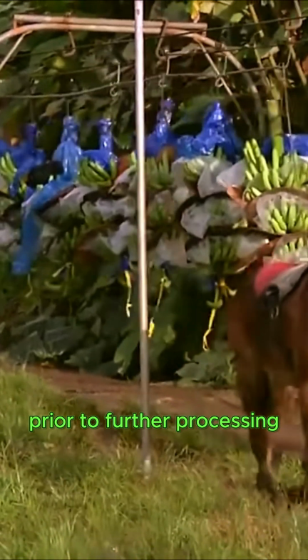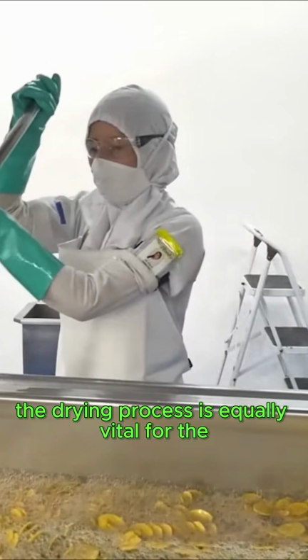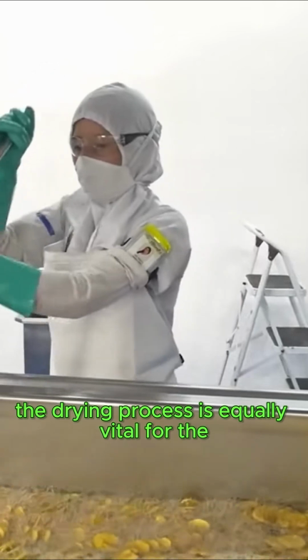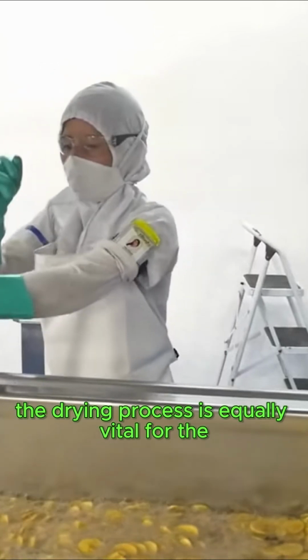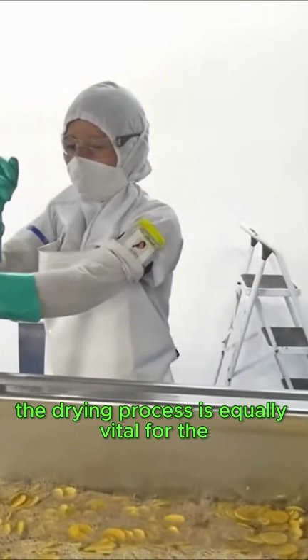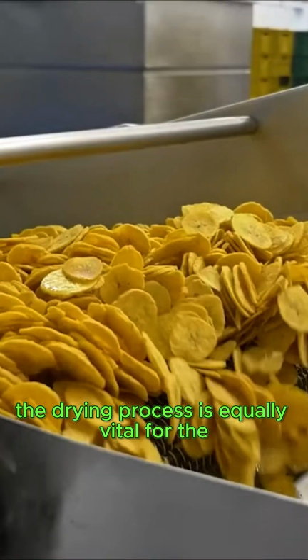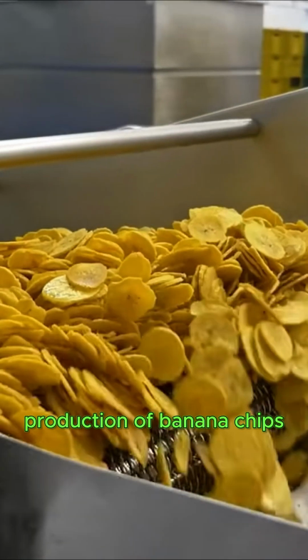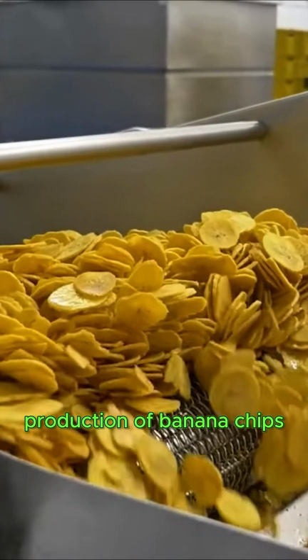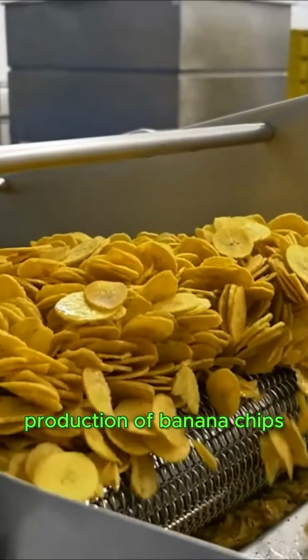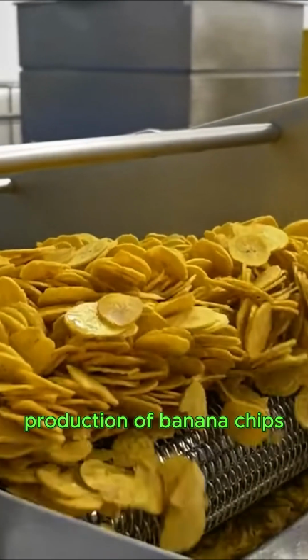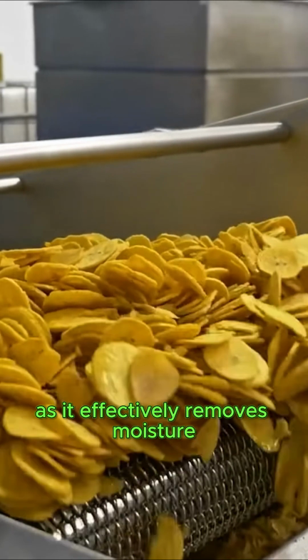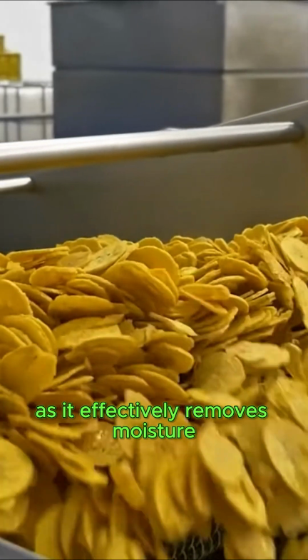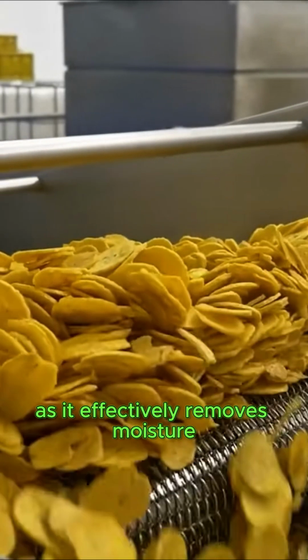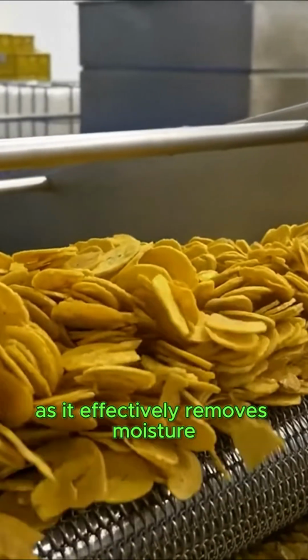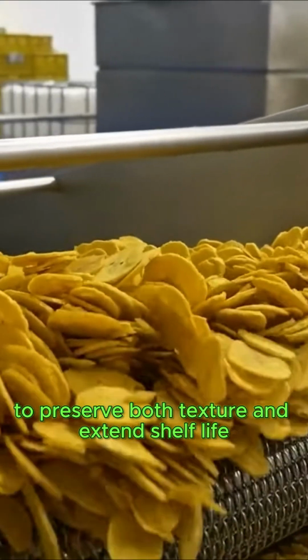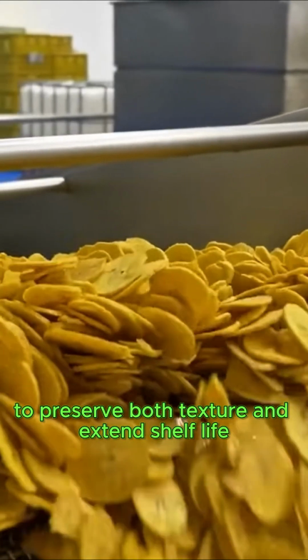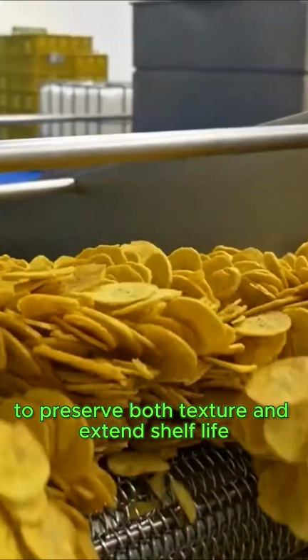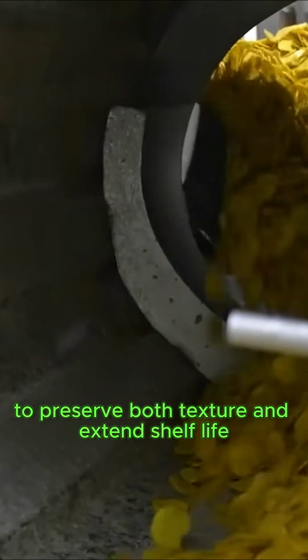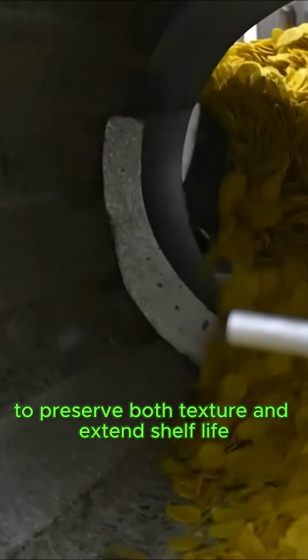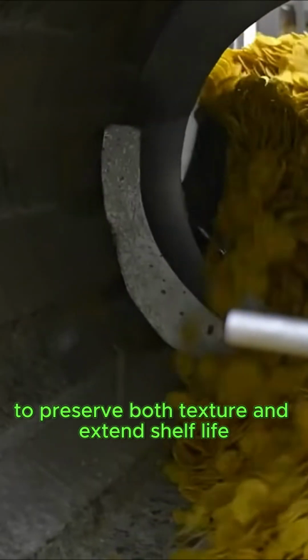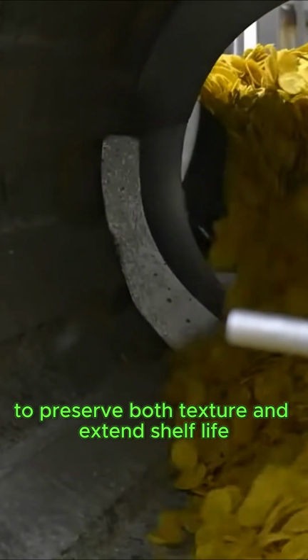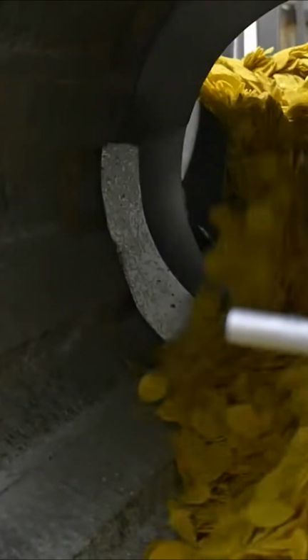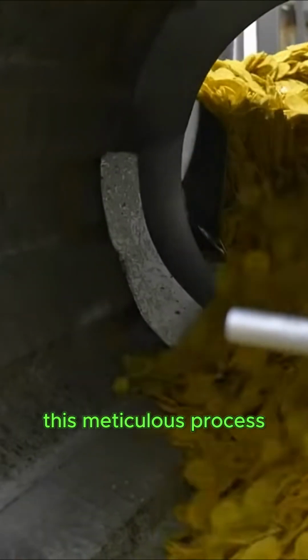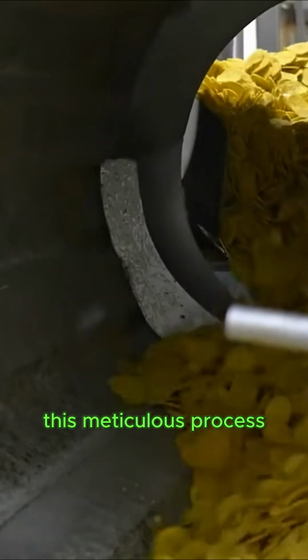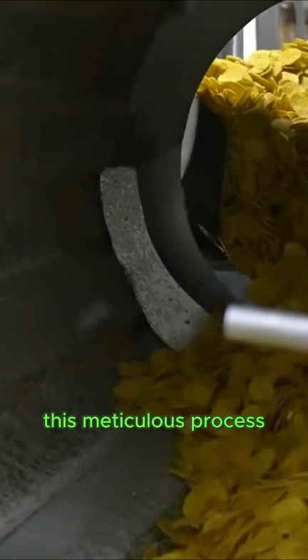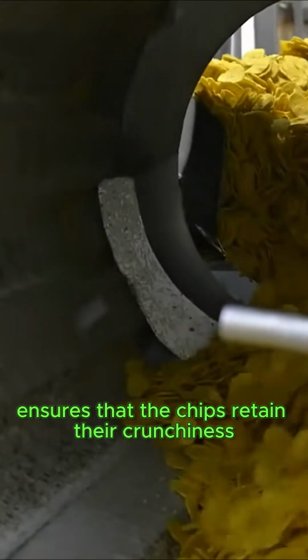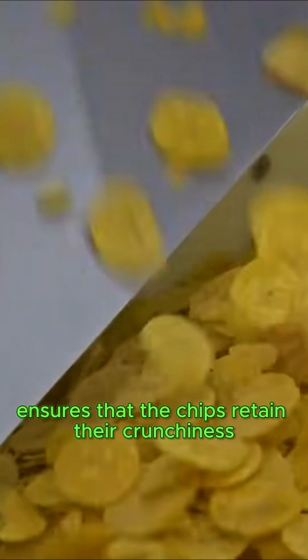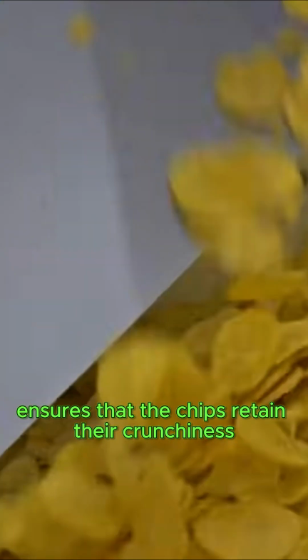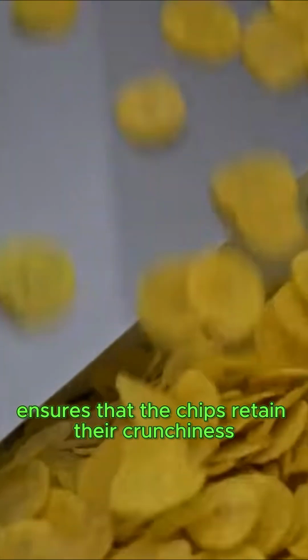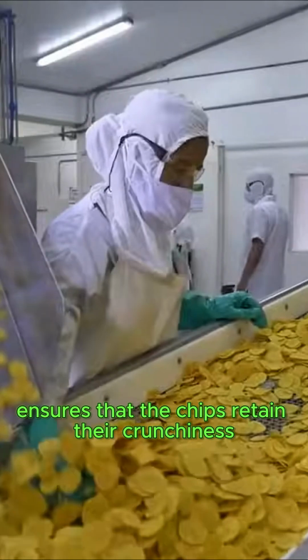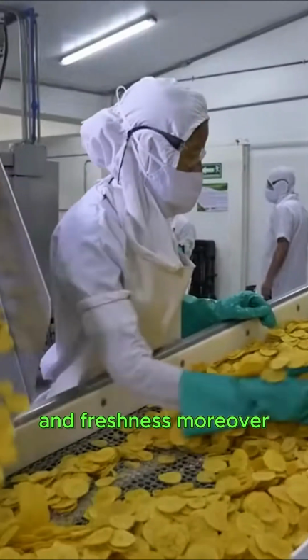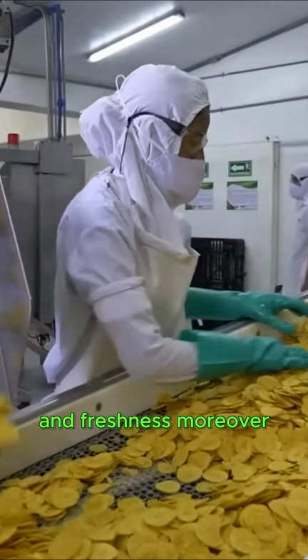The drying process is equally vital for the production of banana chips, as it effectively removes moisture to preserve both texture and extend shelf life. This meticulous process ensures that the chips retain their crunchiness and freshness.